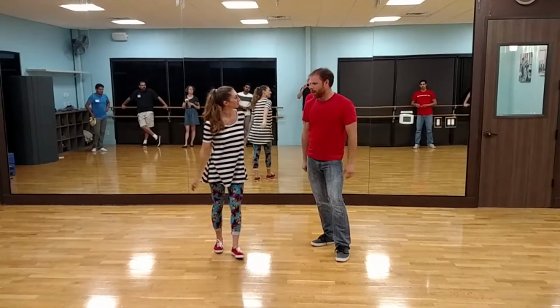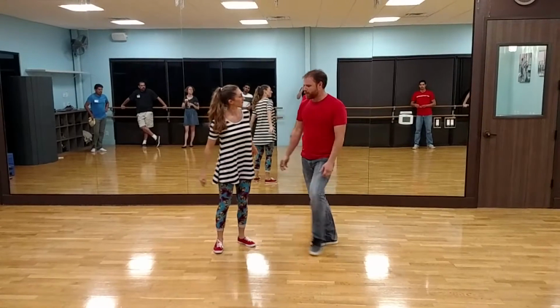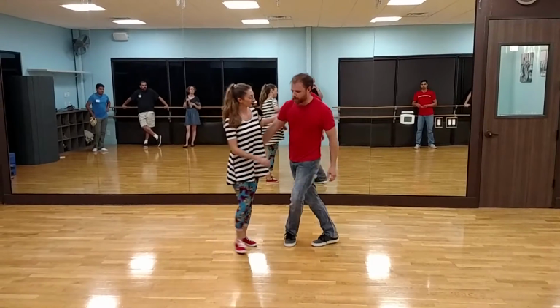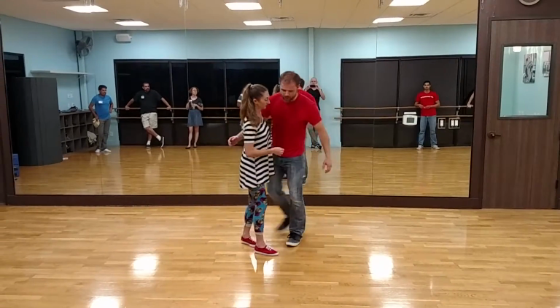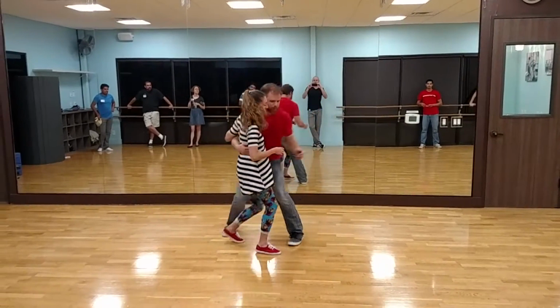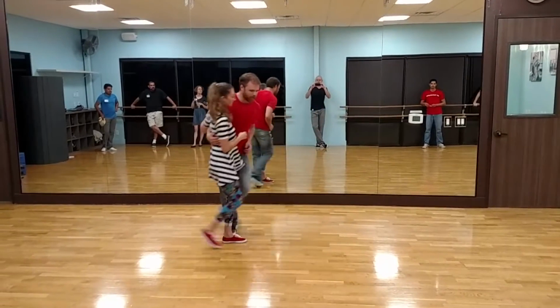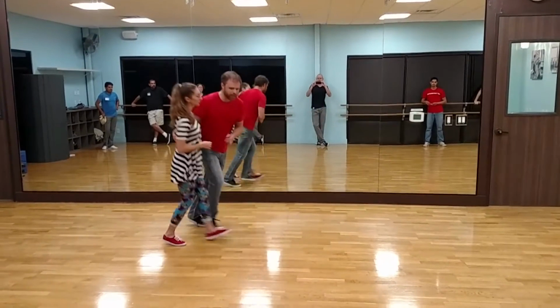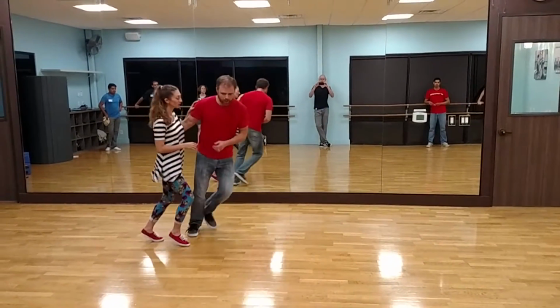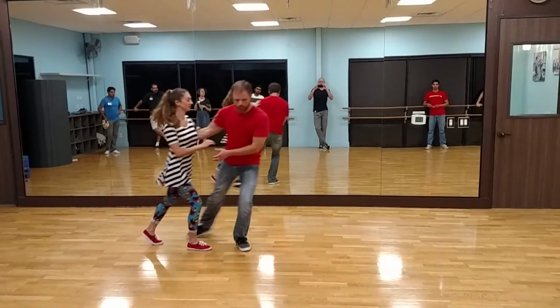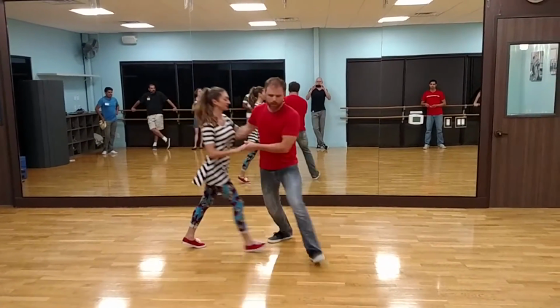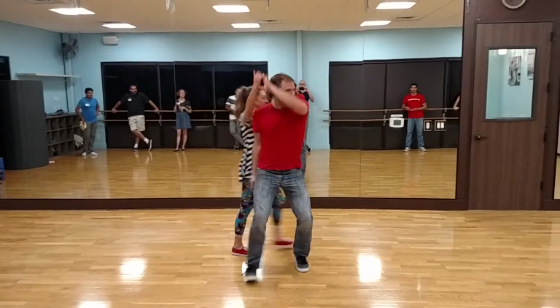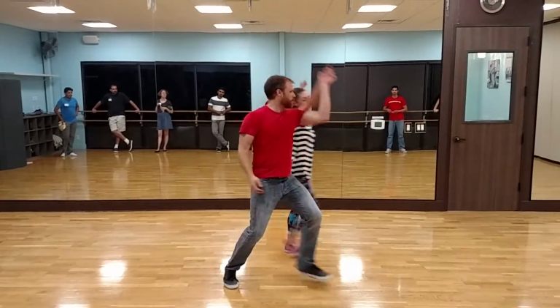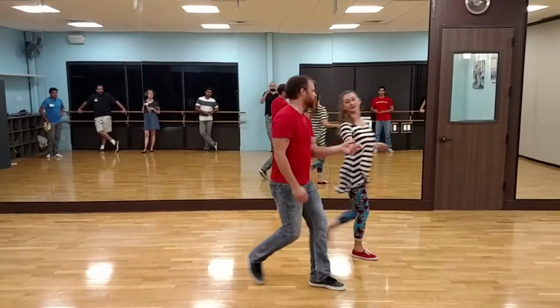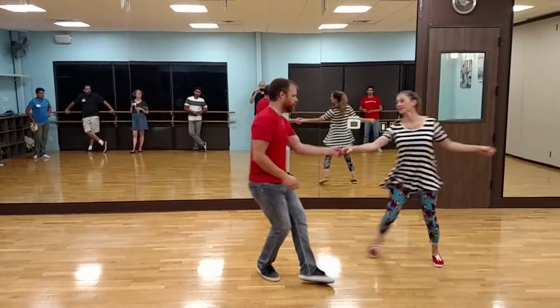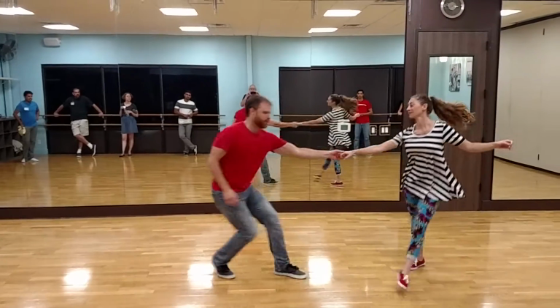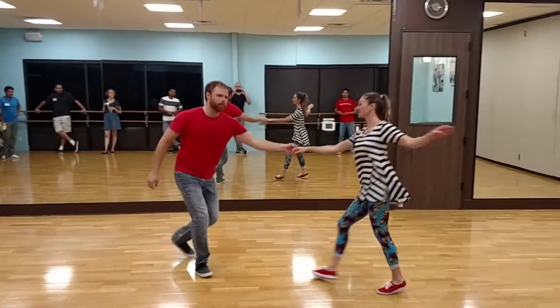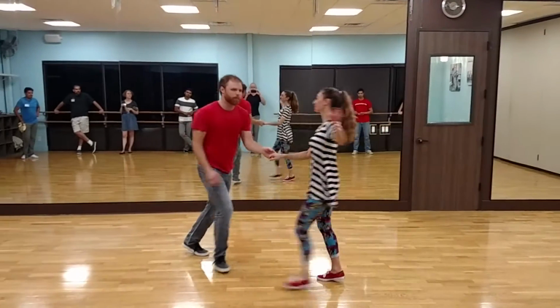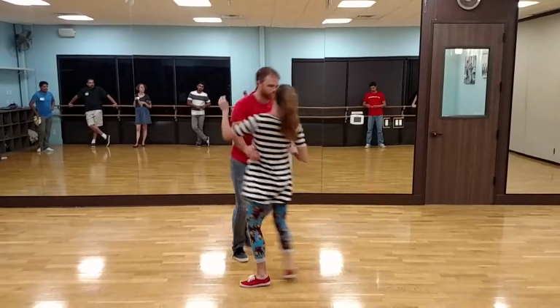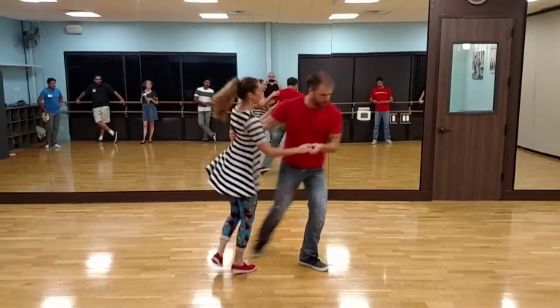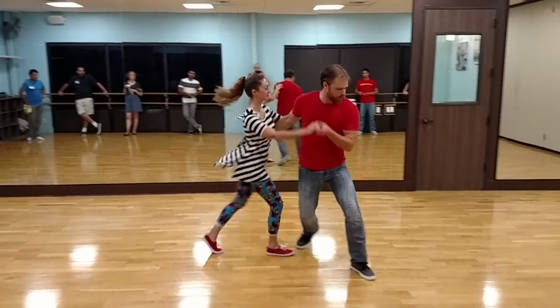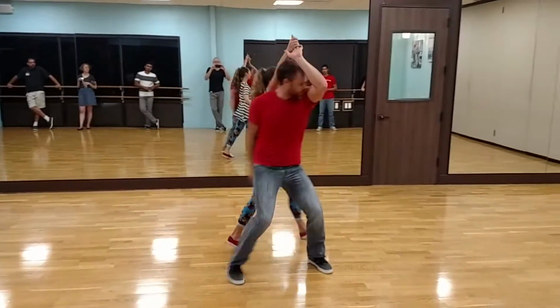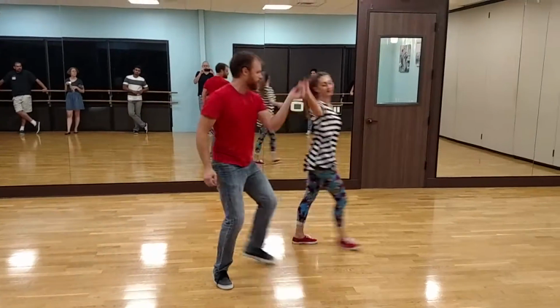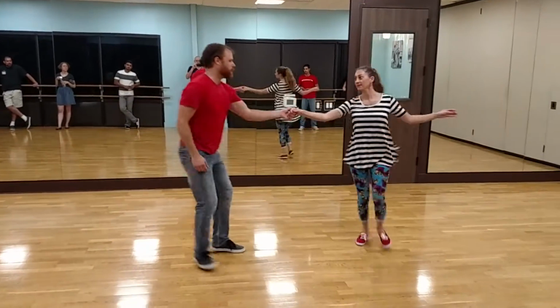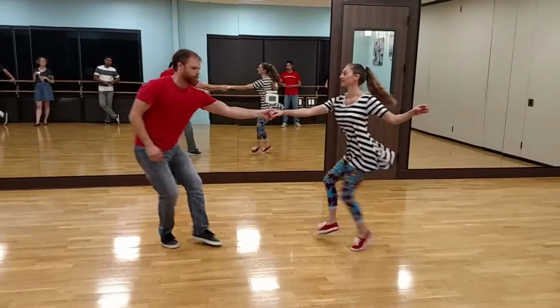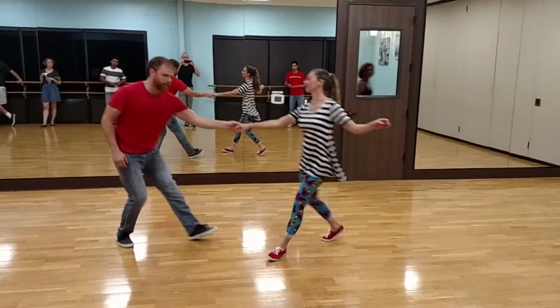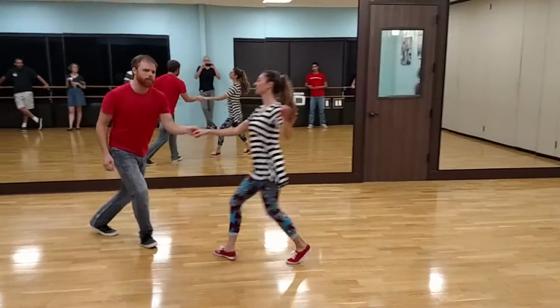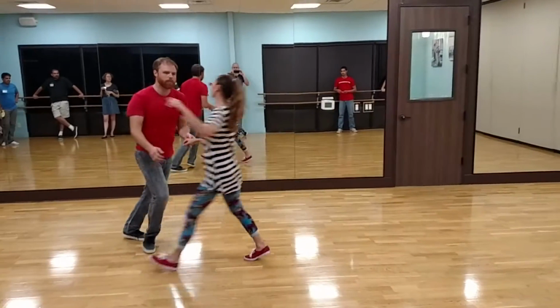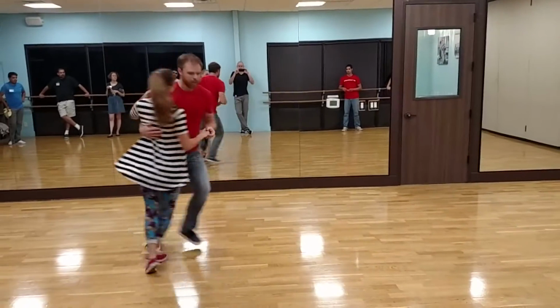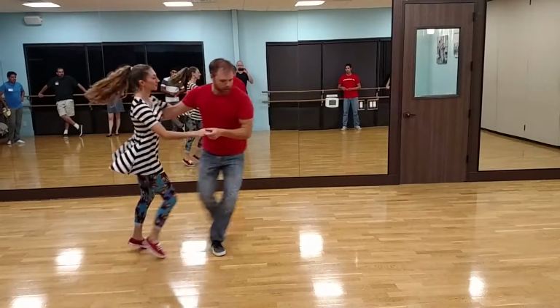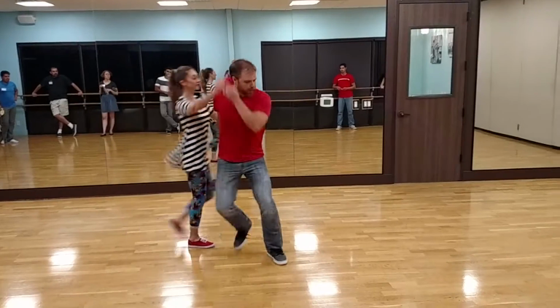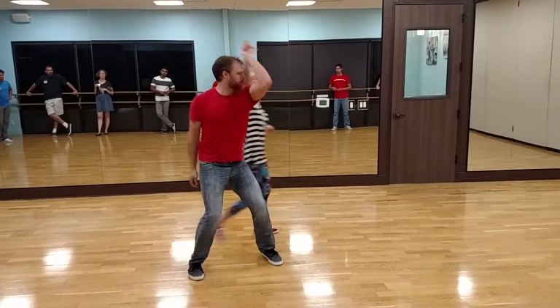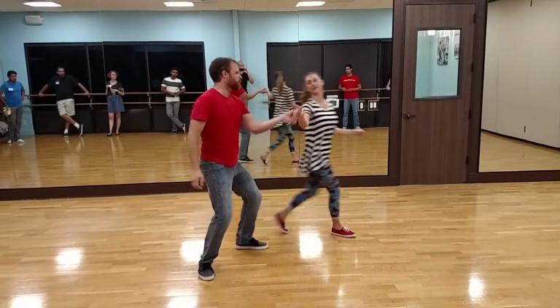And we started working with this cool swing out variation. Boom, ba-doom, boom, boom, triple step. Boom, boom, down the line, step, step, triple step. Boom, boom, down the line, boom, boom.